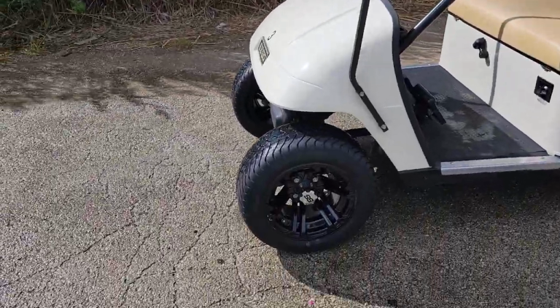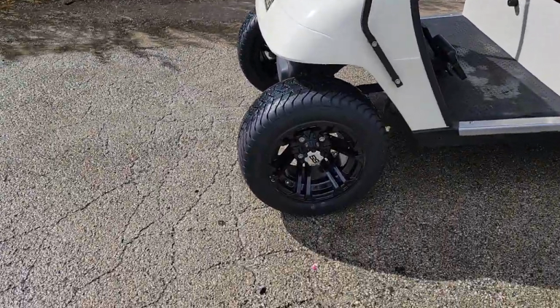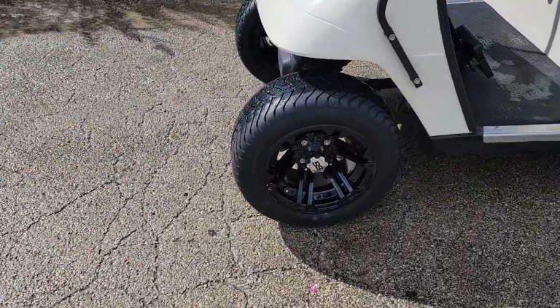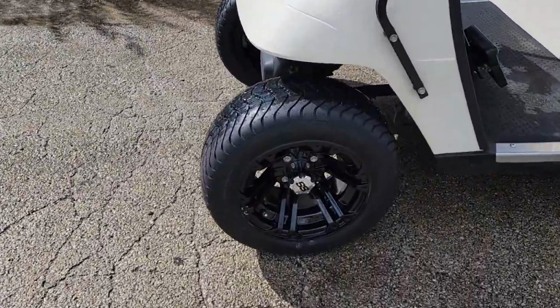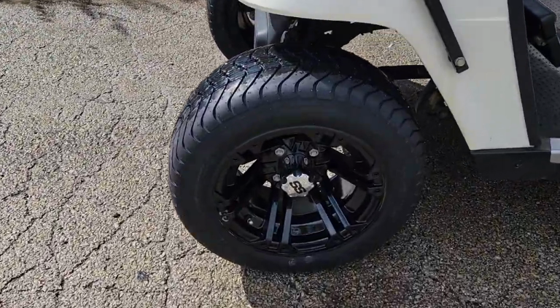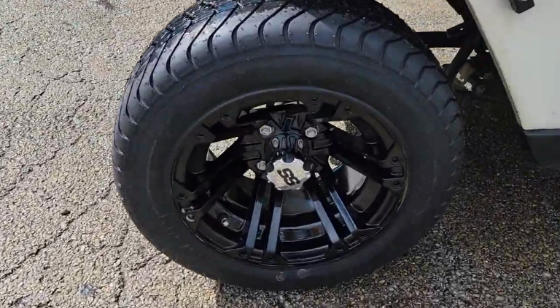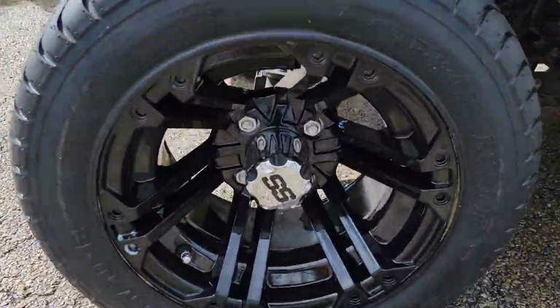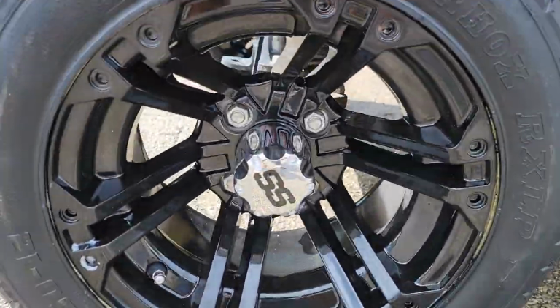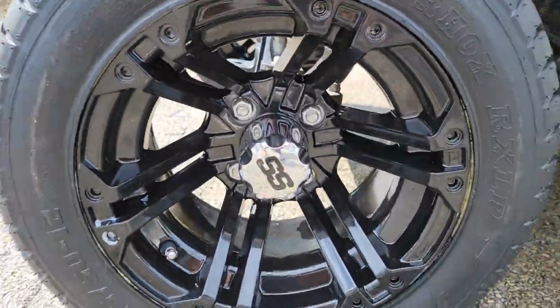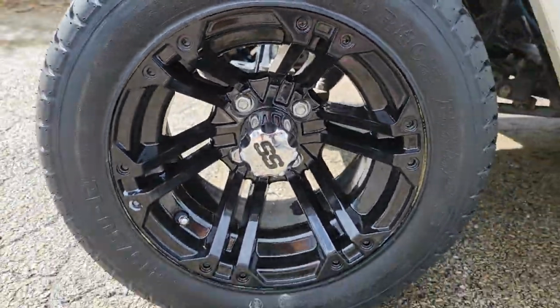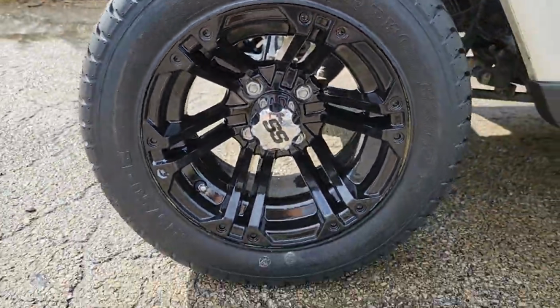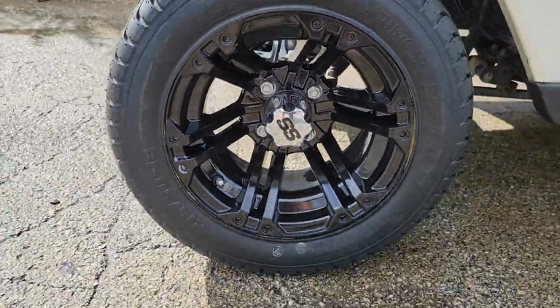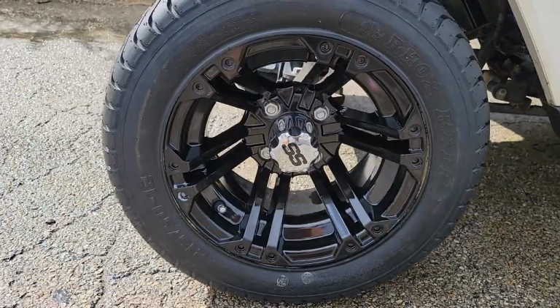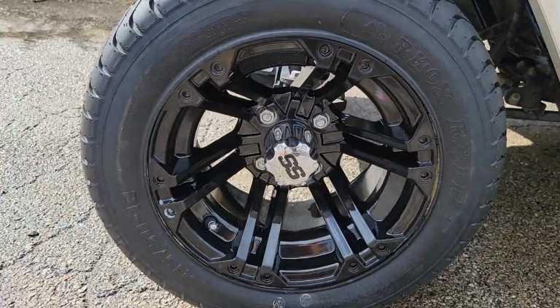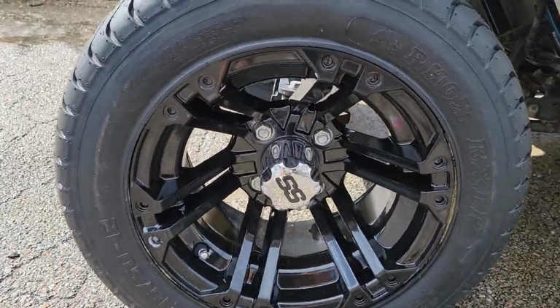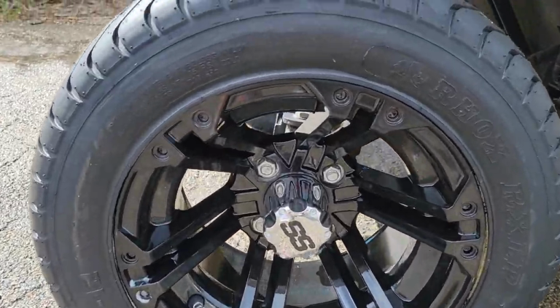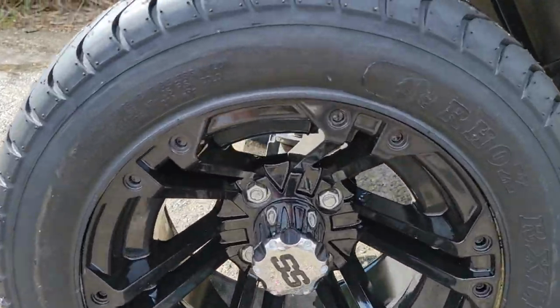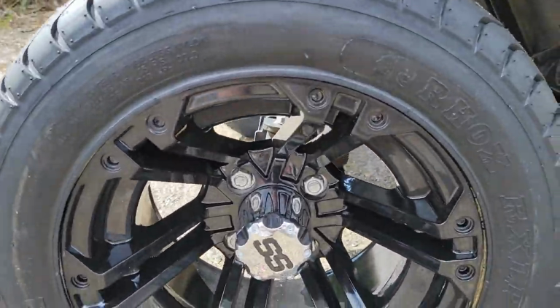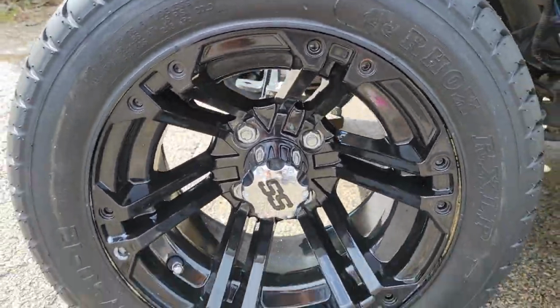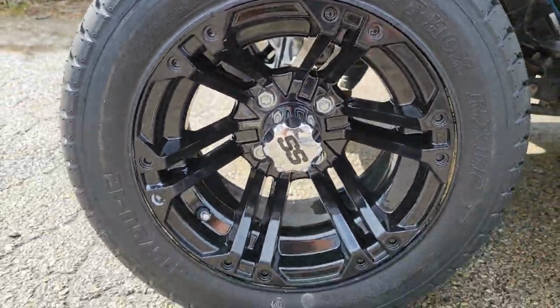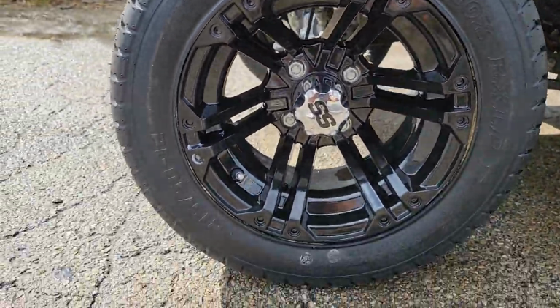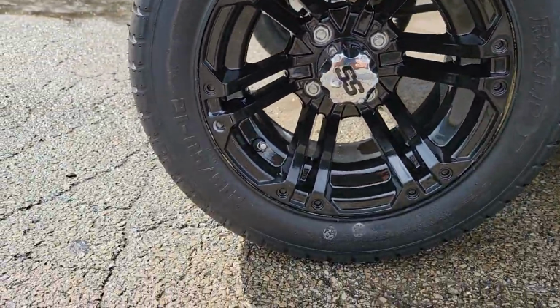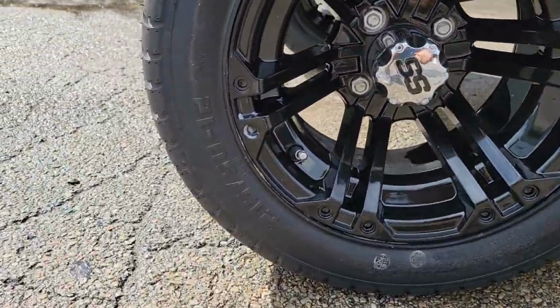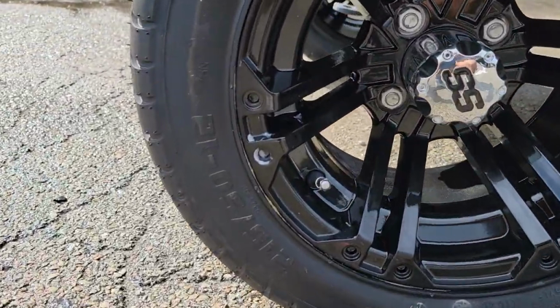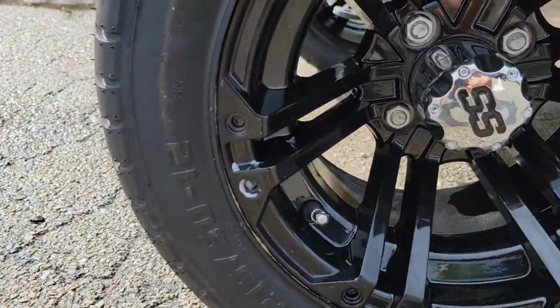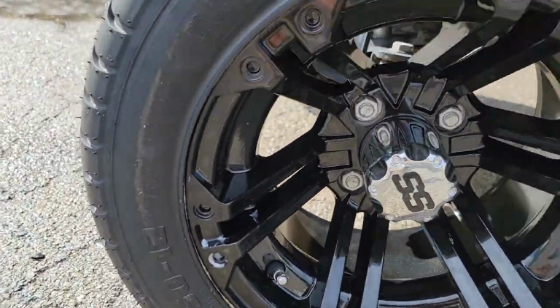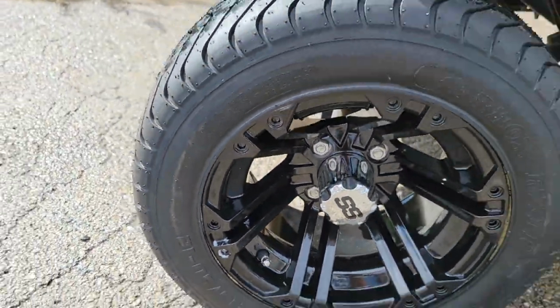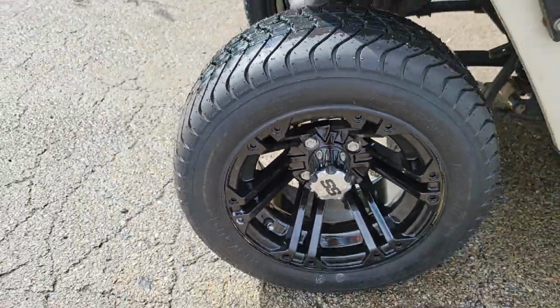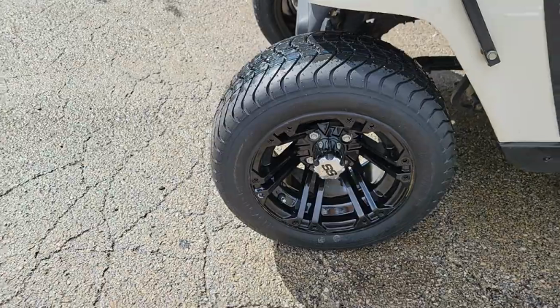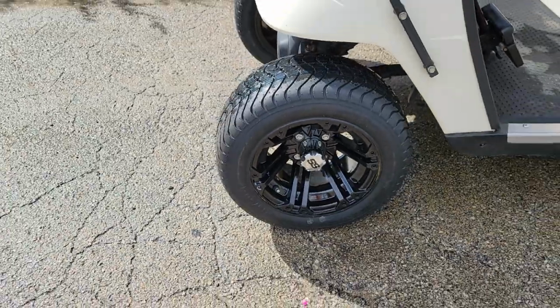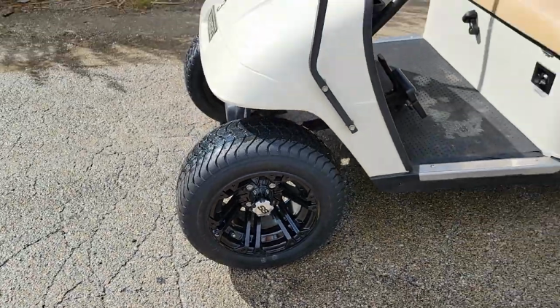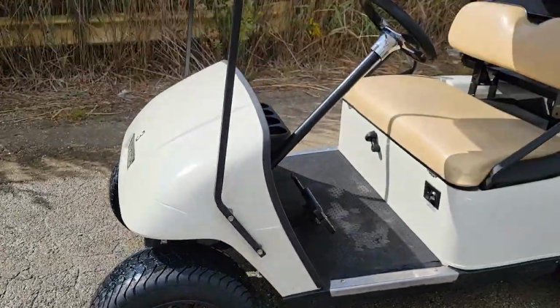This one here, it's got the nice SS wheels on it, alloy rims, 12-inch turf tire. Check it on out.